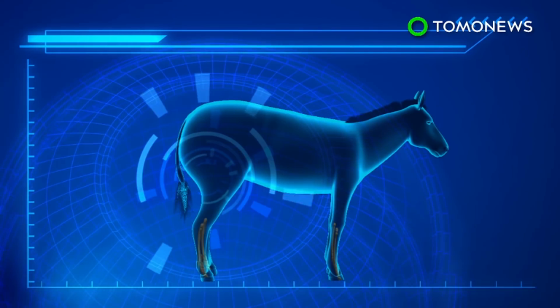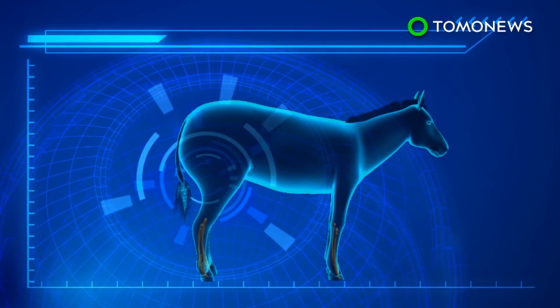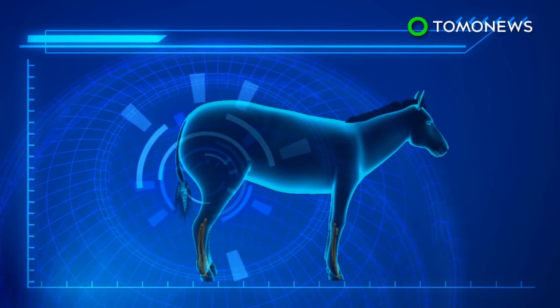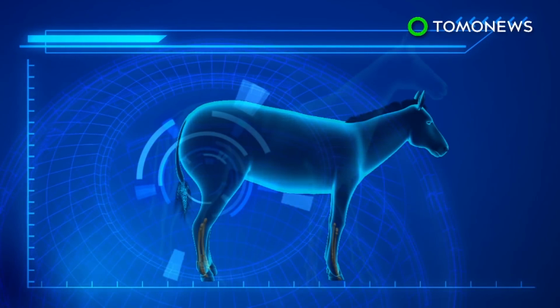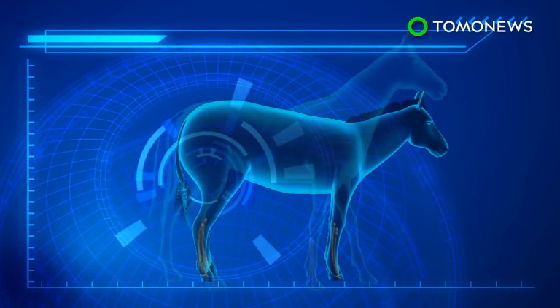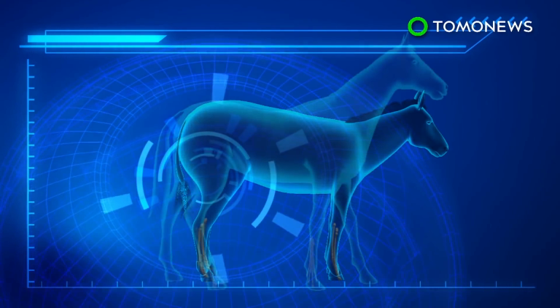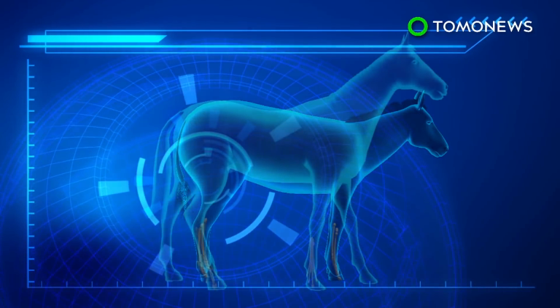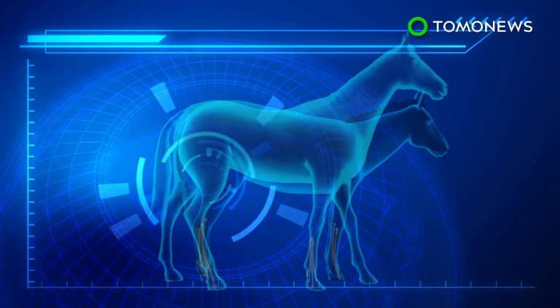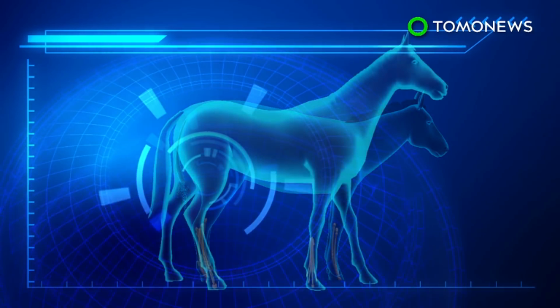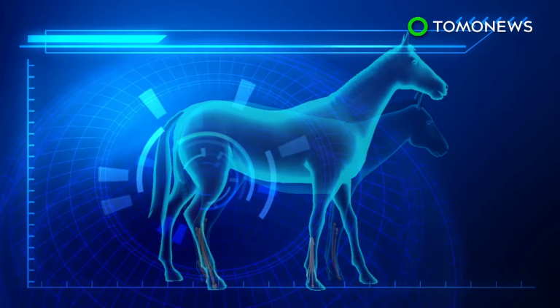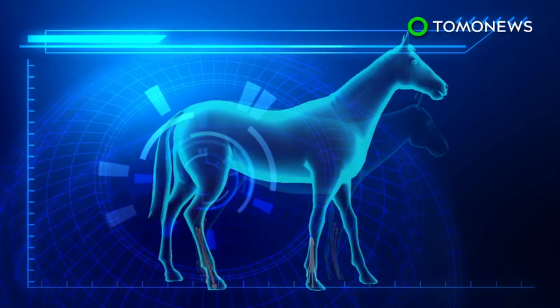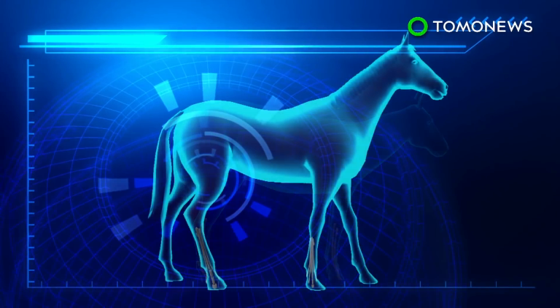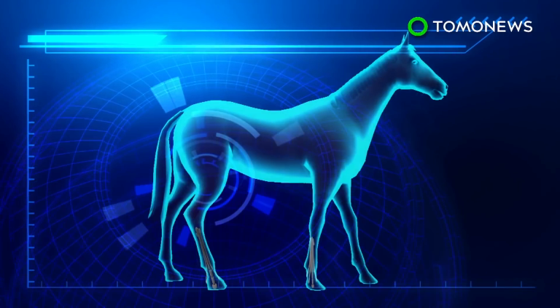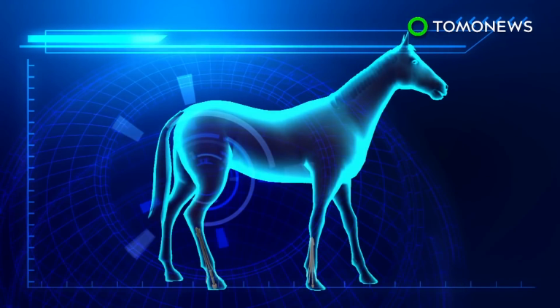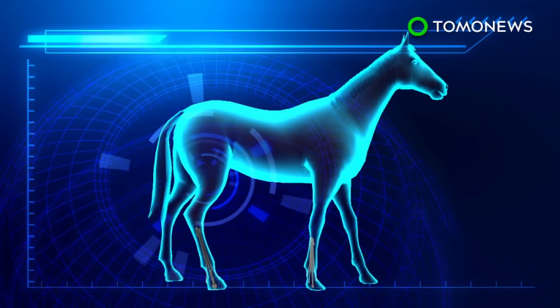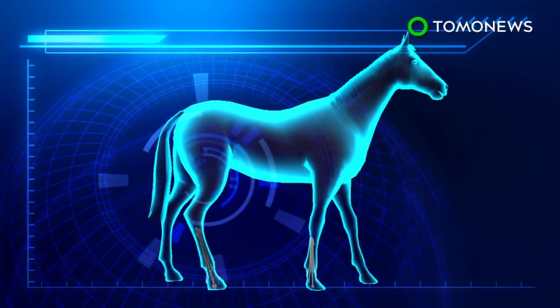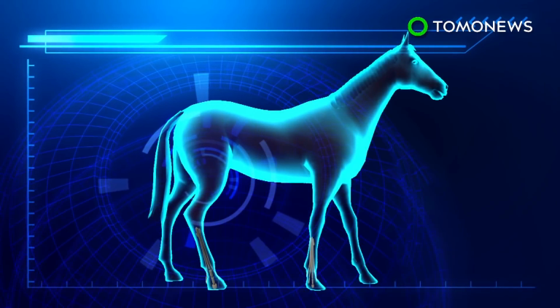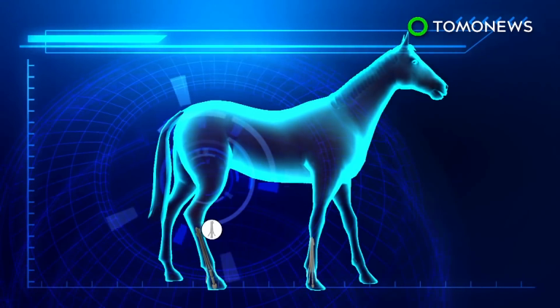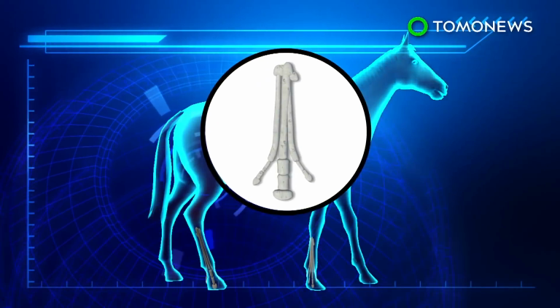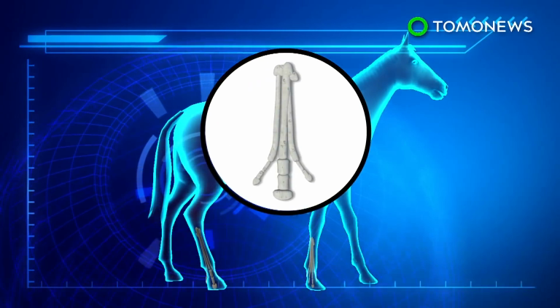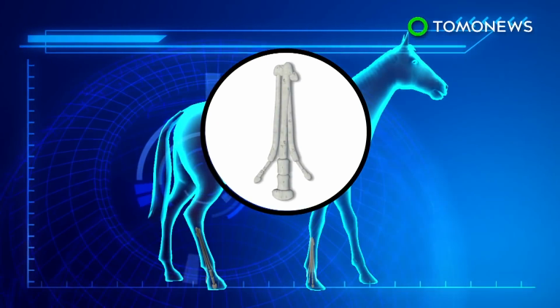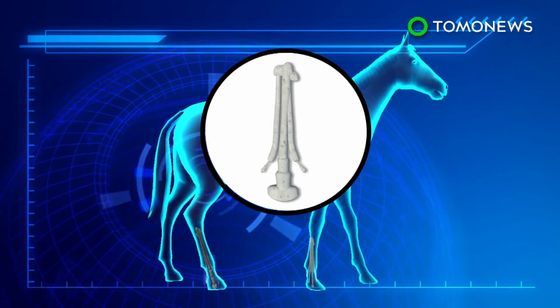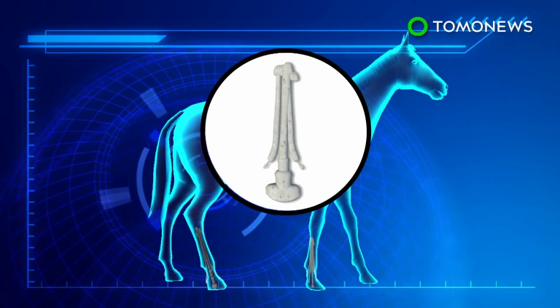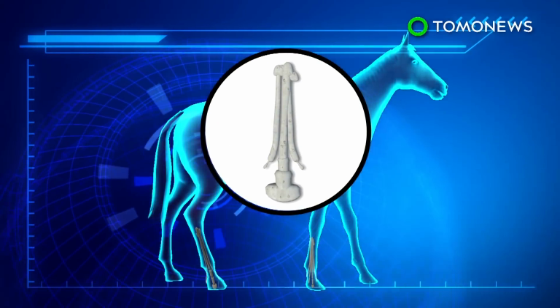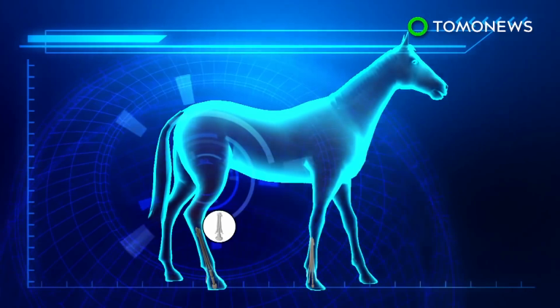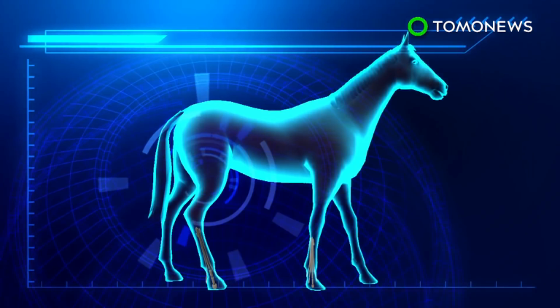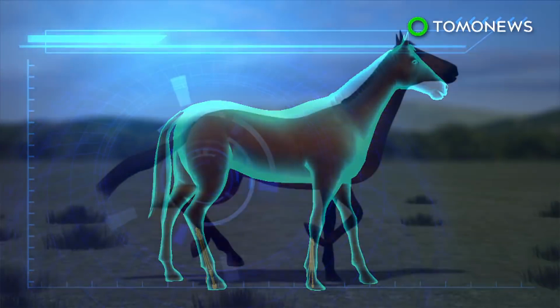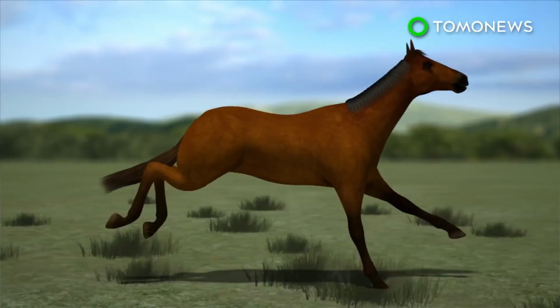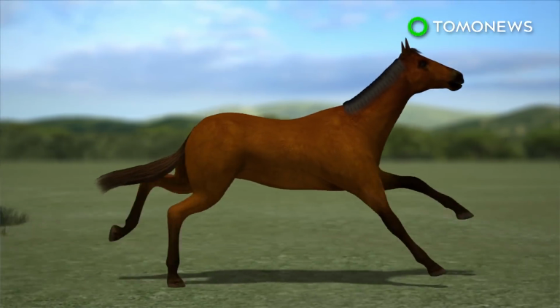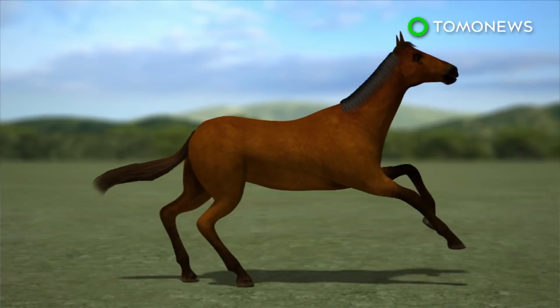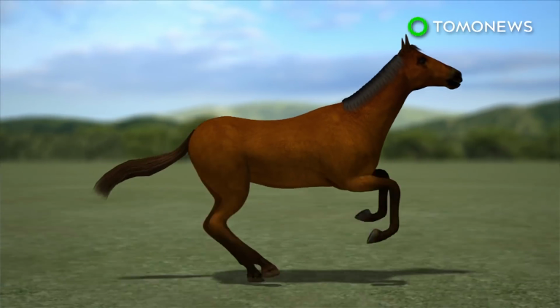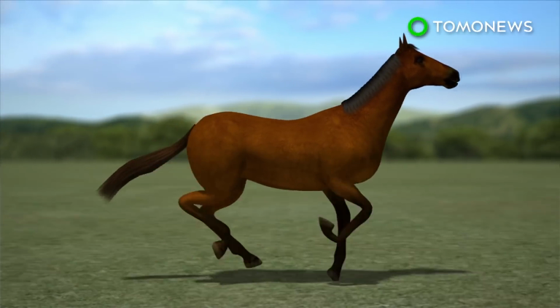As their habitat transitioned from forest to grassland, horses' bodies grew larger and their side toes started to shrink. To compensate for the extra load, the middle toe bone became thicker and more robust. Transitioning to a single toe may have also made it easier for the animals to run farther and faster.